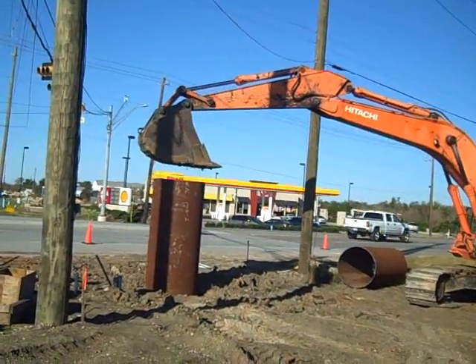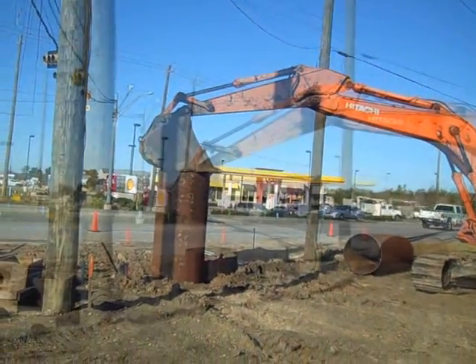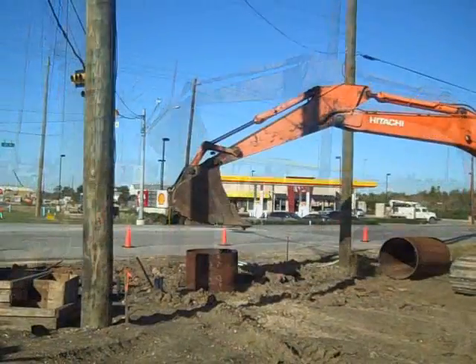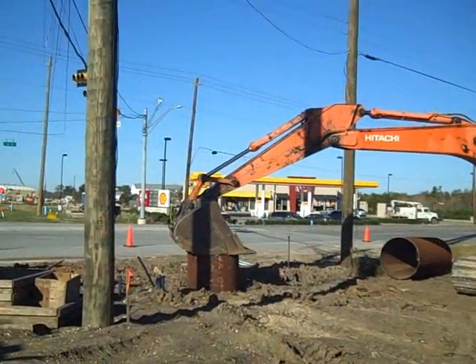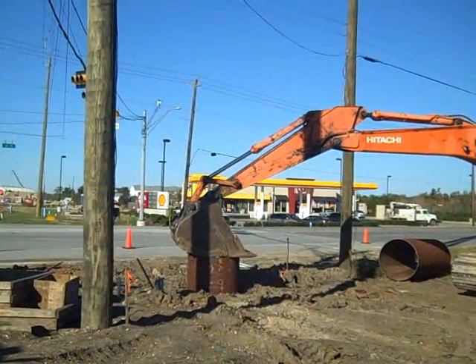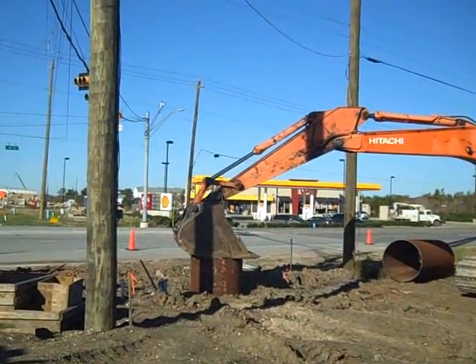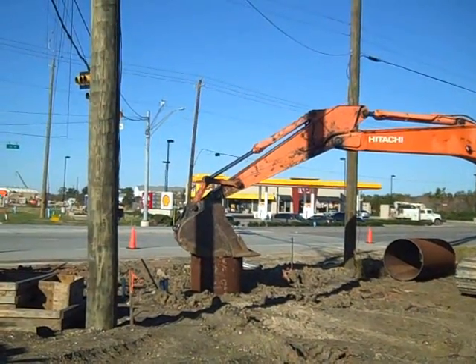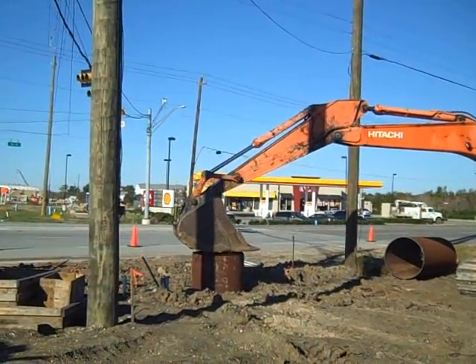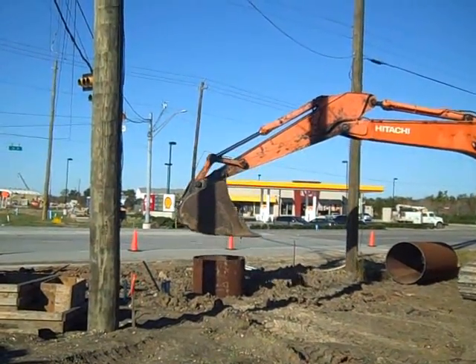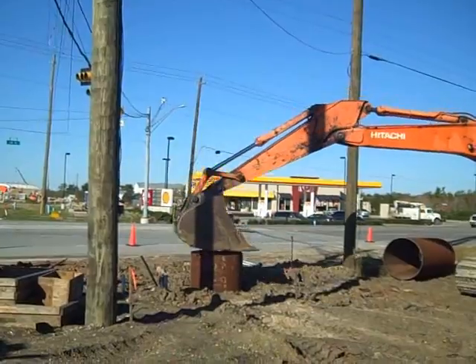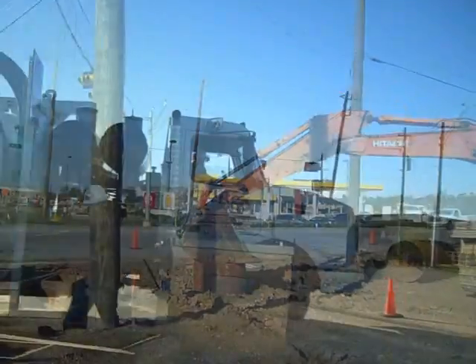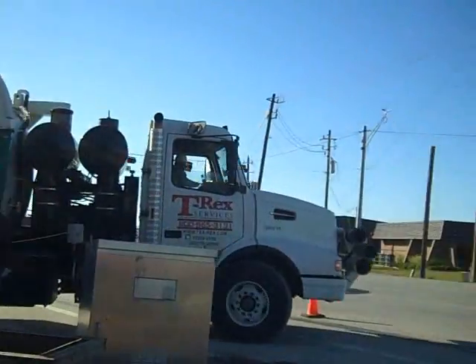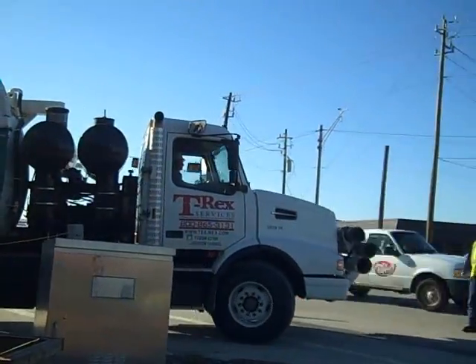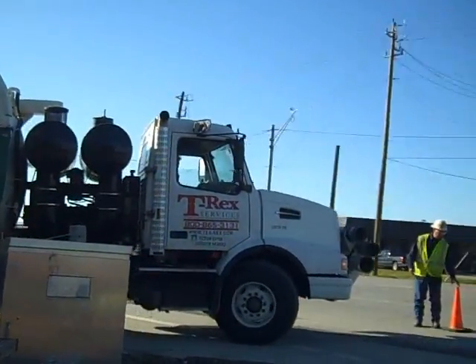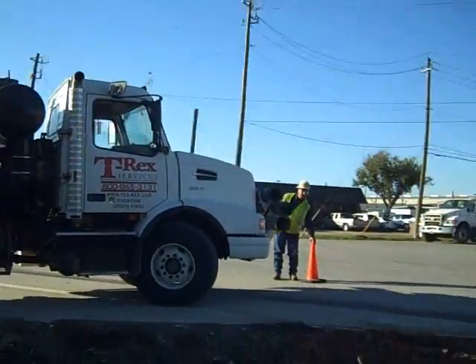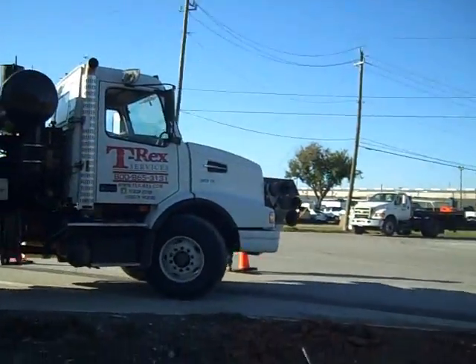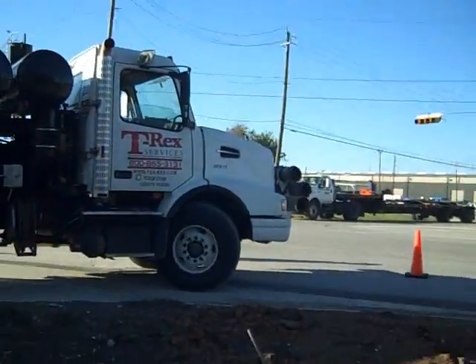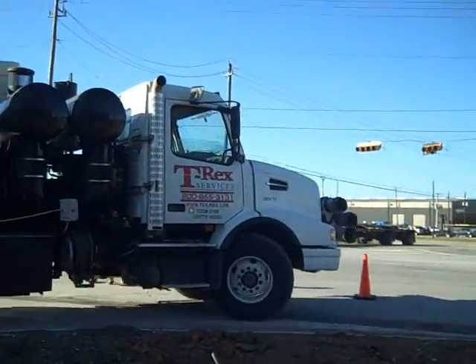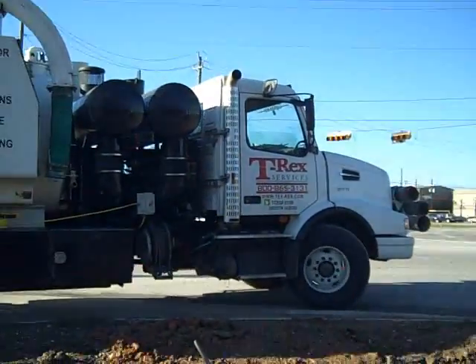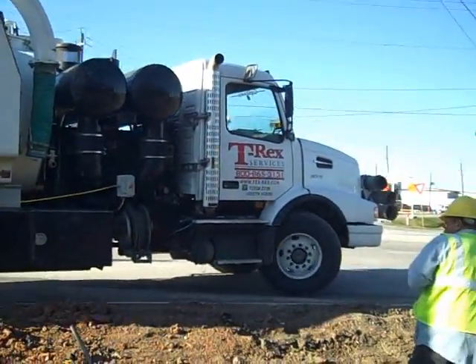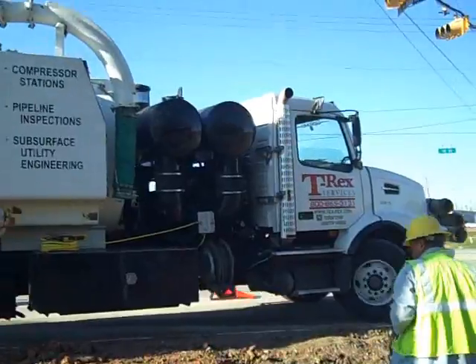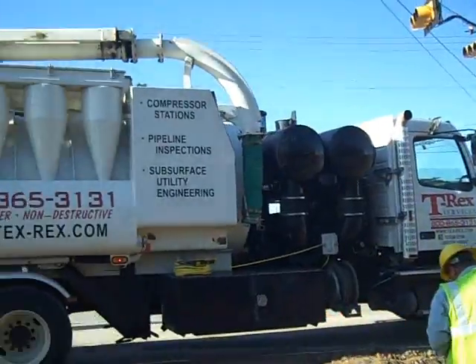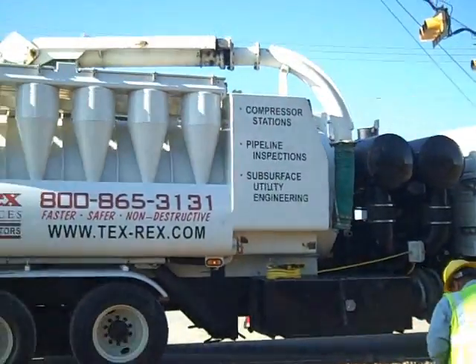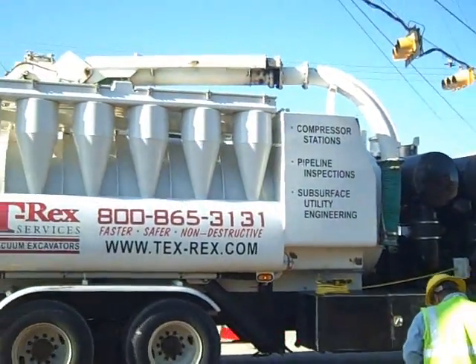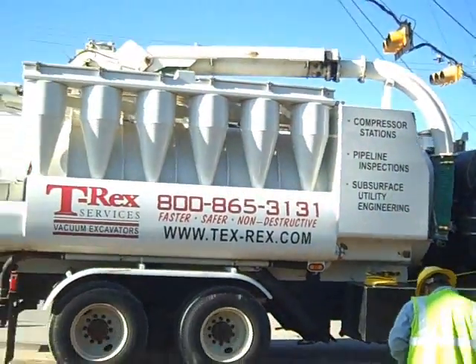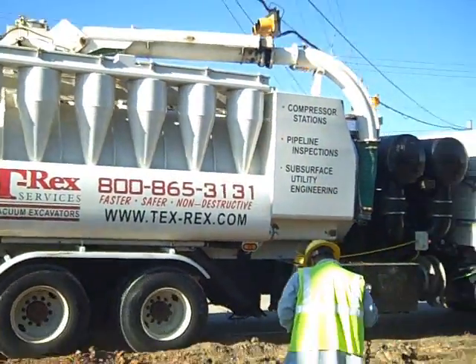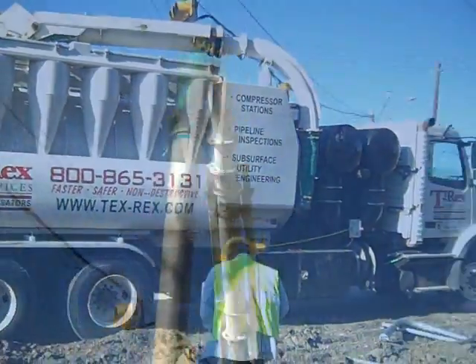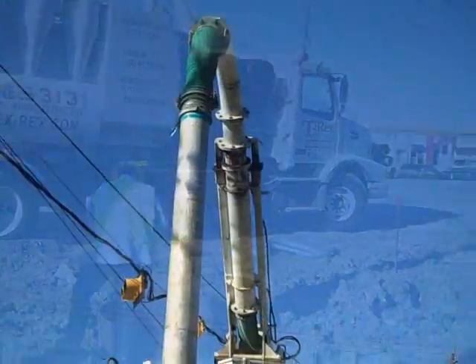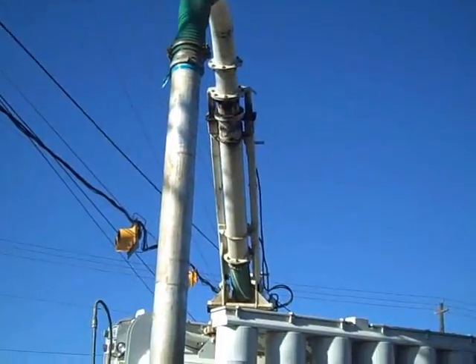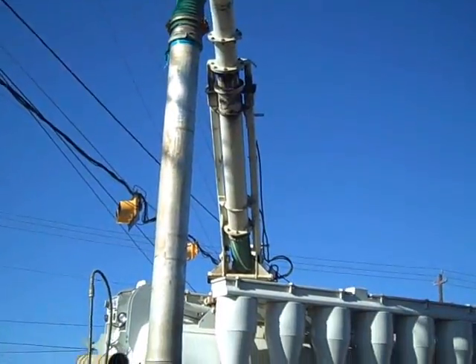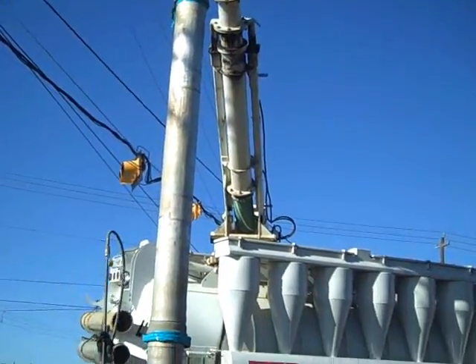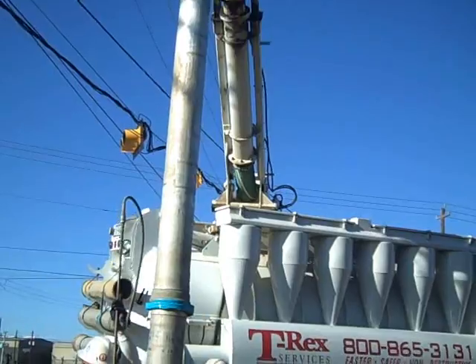Ordinarily we're hydro excavating first and then slipping the casing in. The client thought they had a good handle on where everything was, so they went ahead to try and lower their job cost and push it on down.